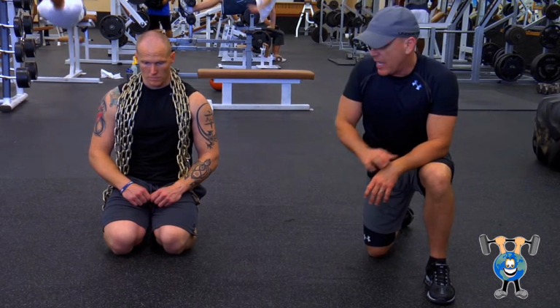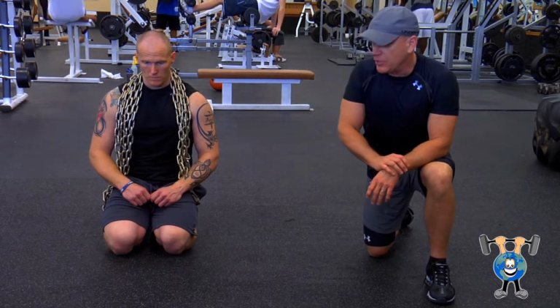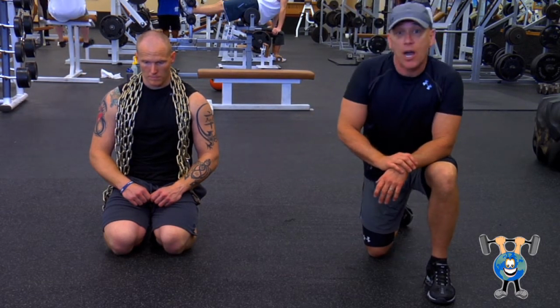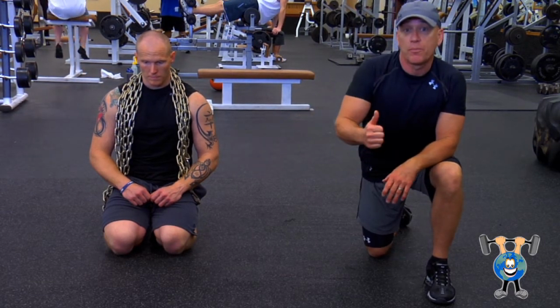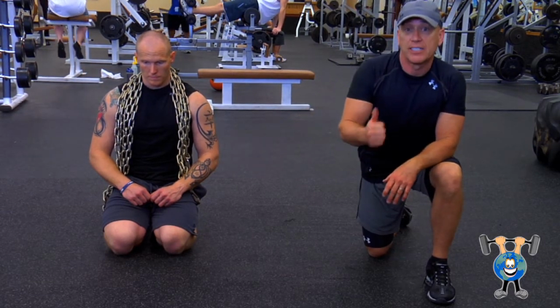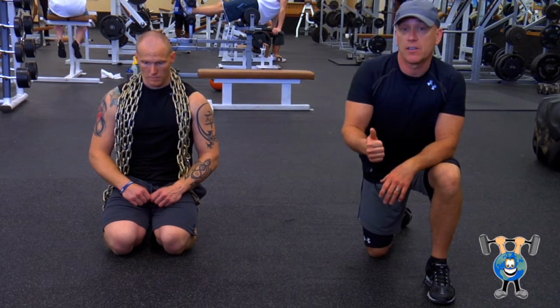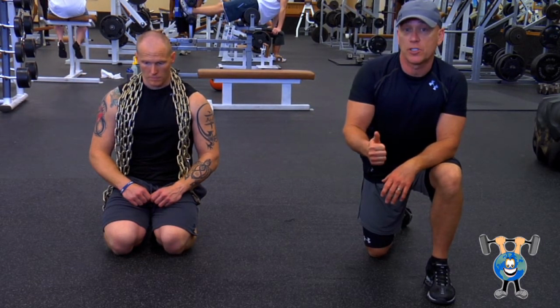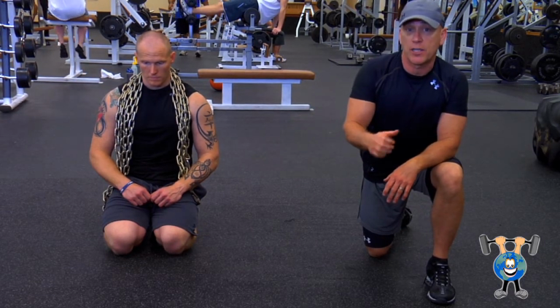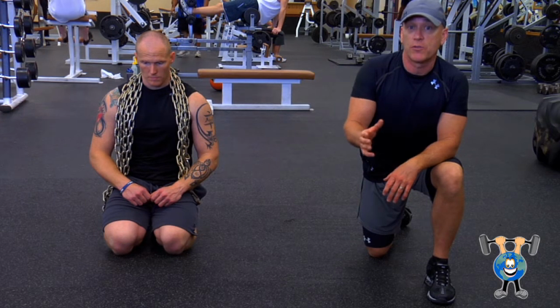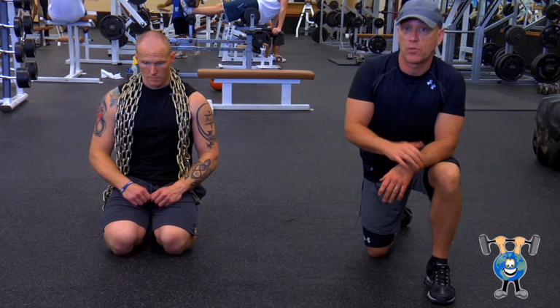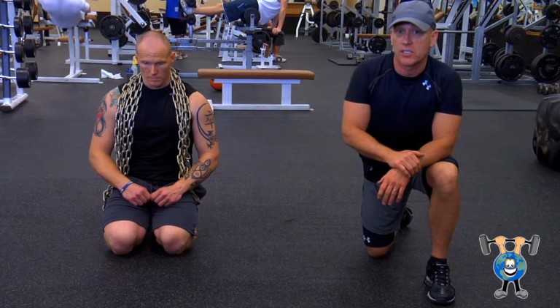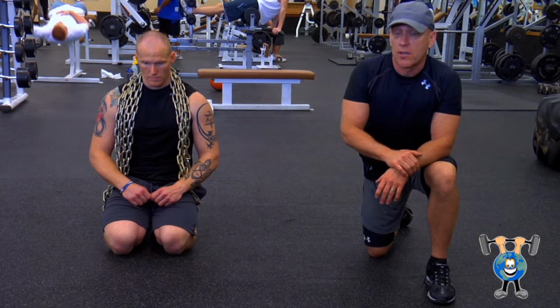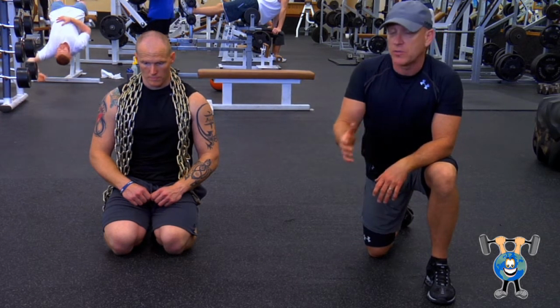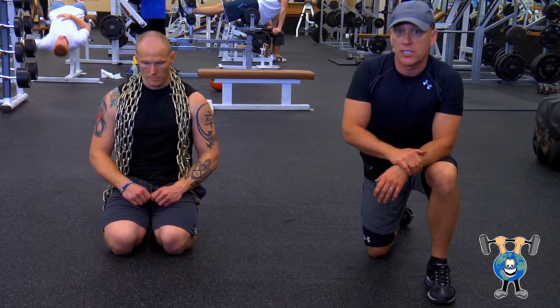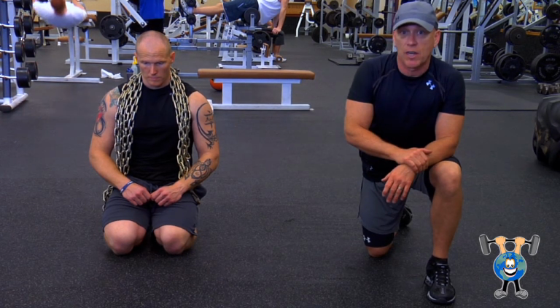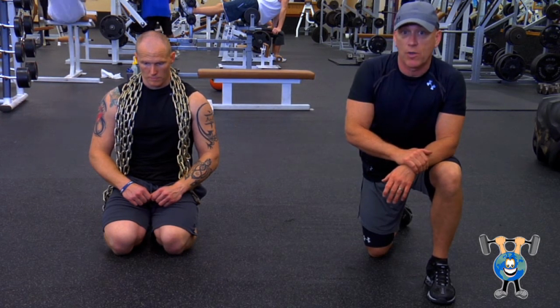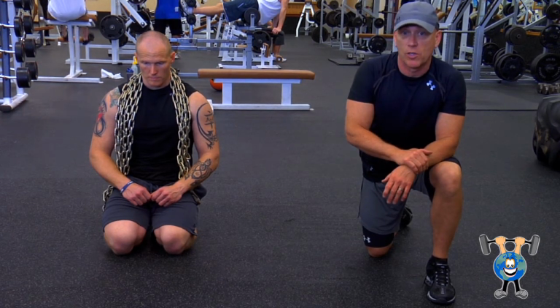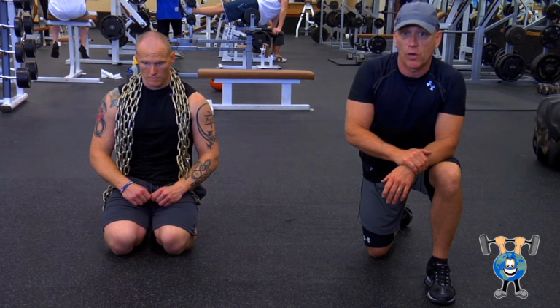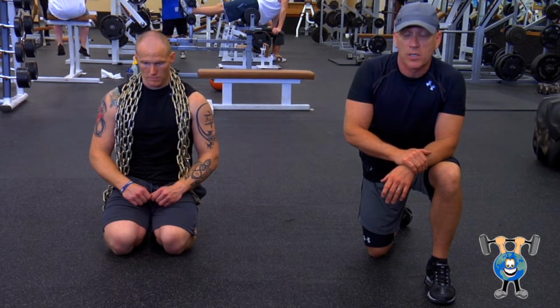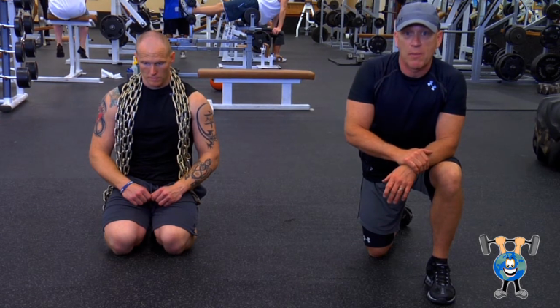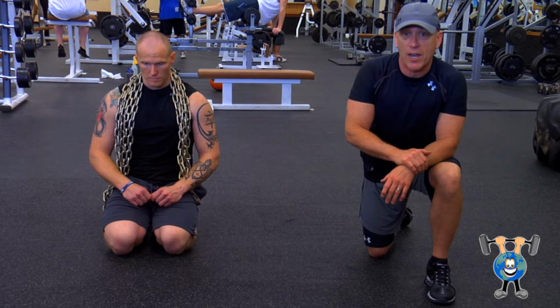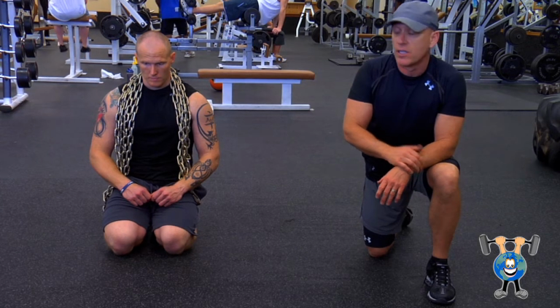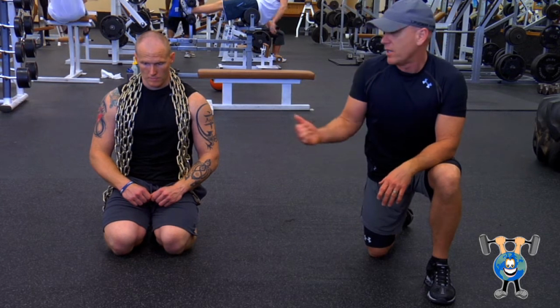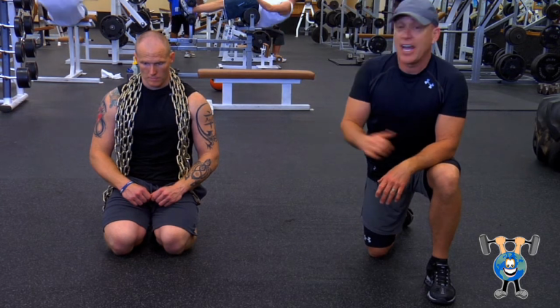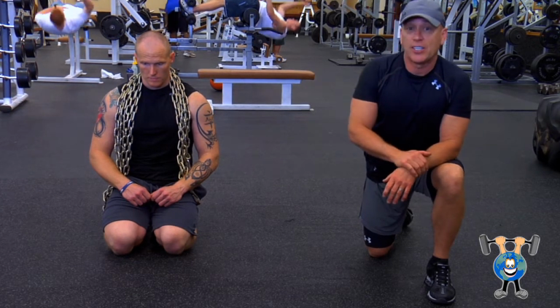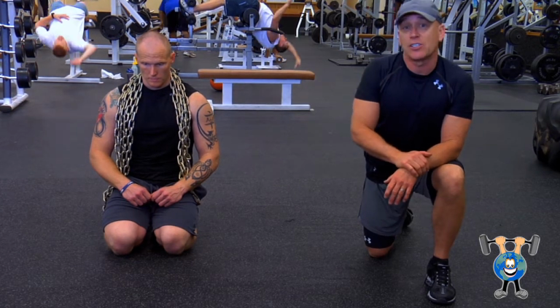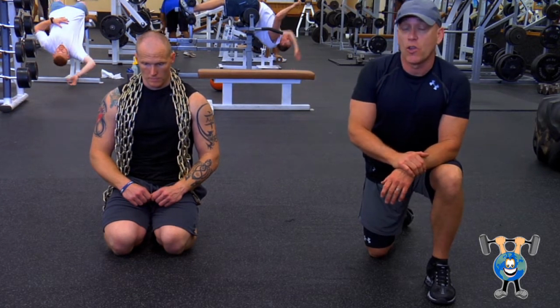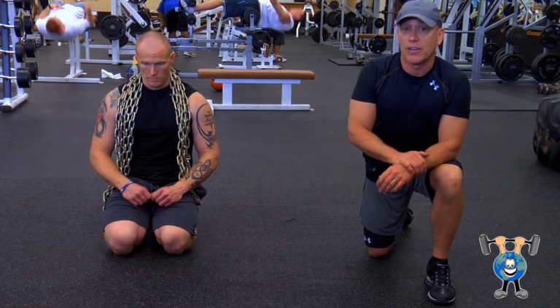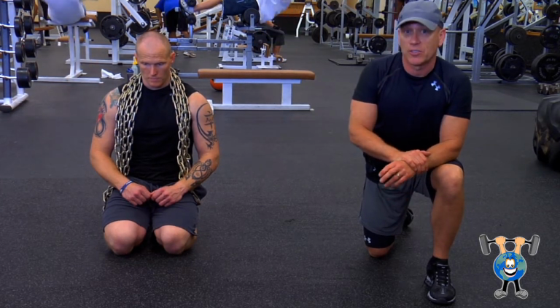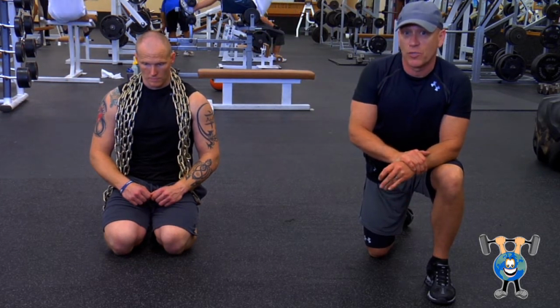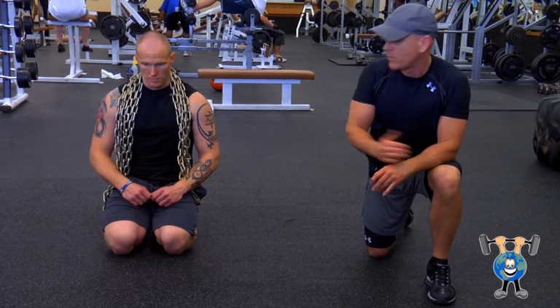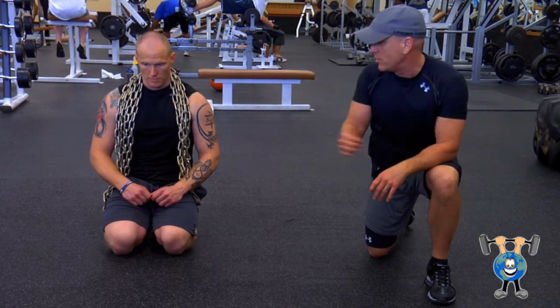You can up the intensity of push-ups by doing a few simple things. Maybe you've seen this — some NFL players do it or some MMA fighters. If you've got any chains, throw those around your neck and try to push up. Go ahead, Jeff.